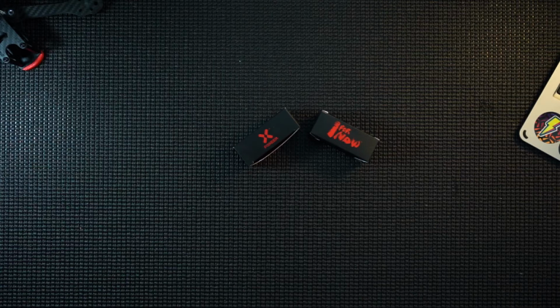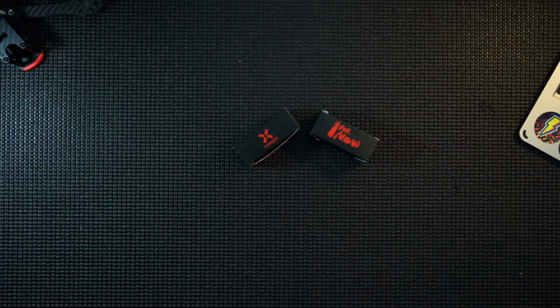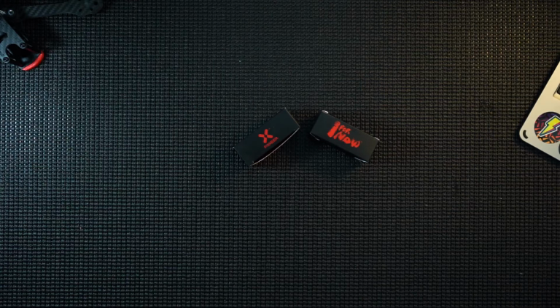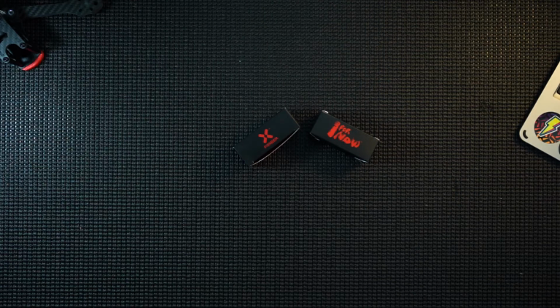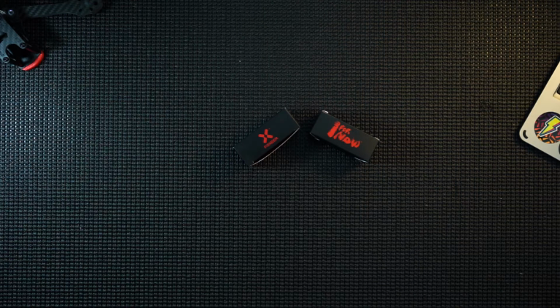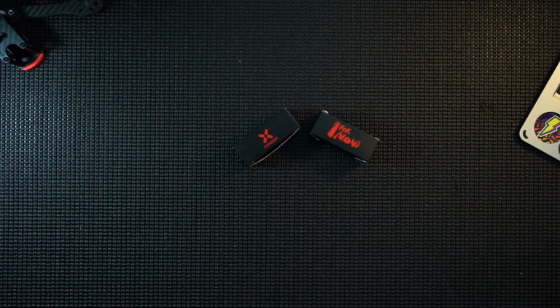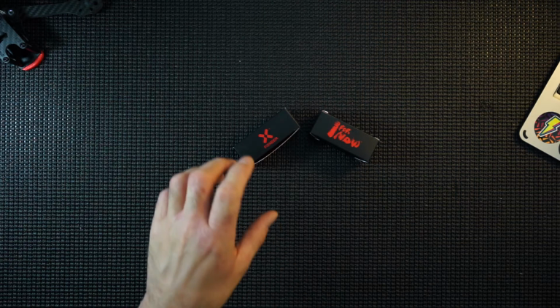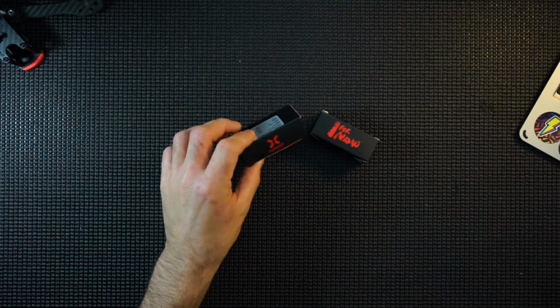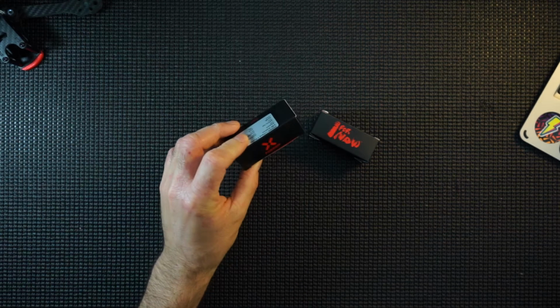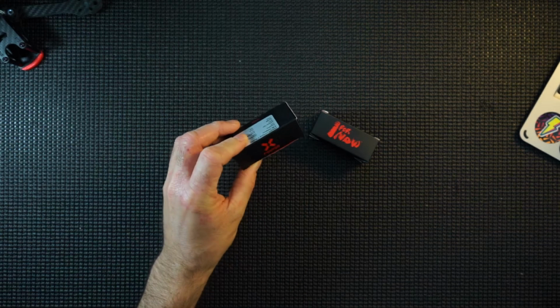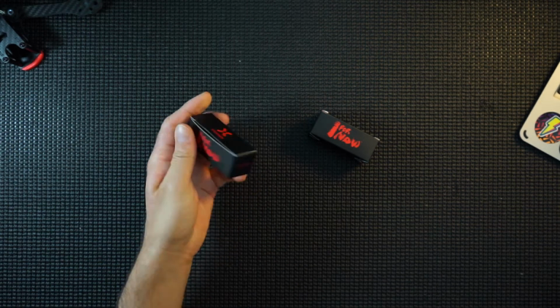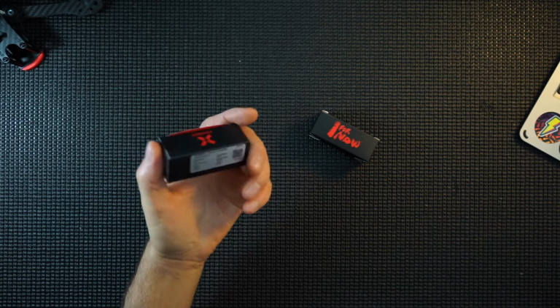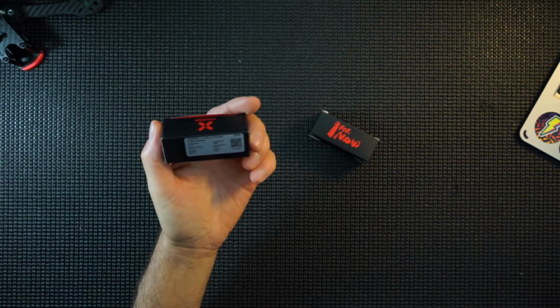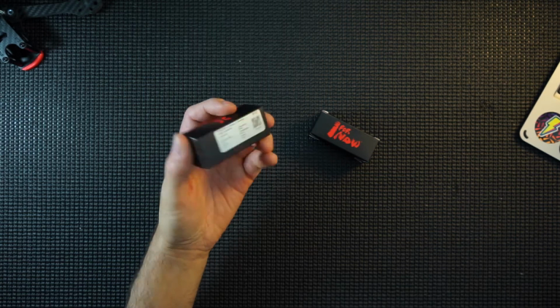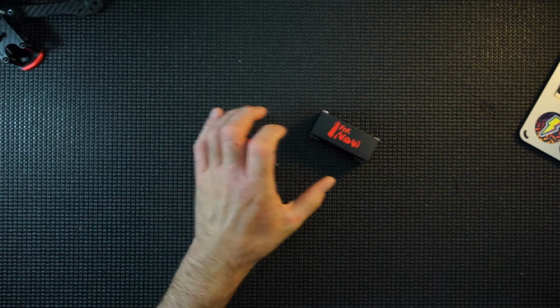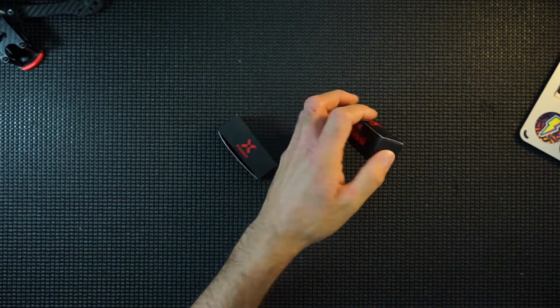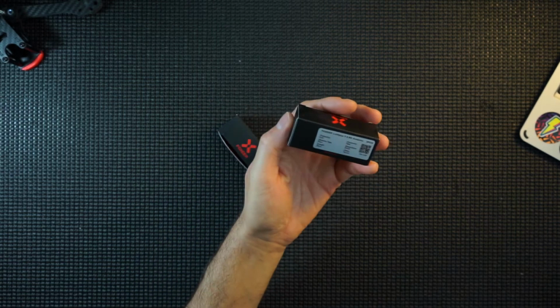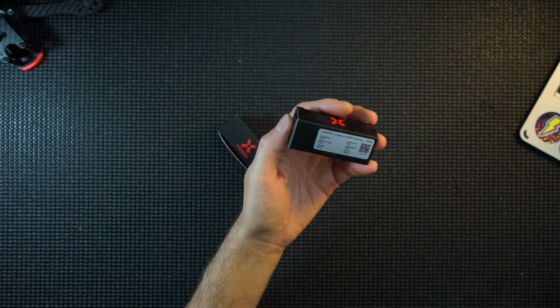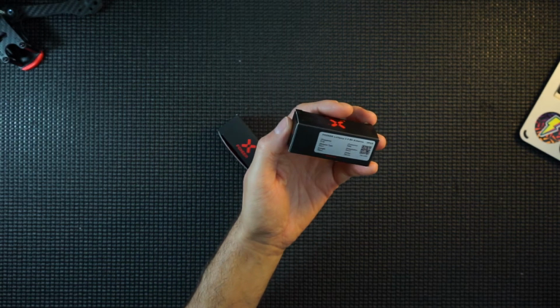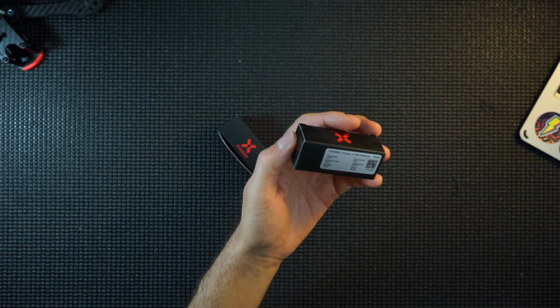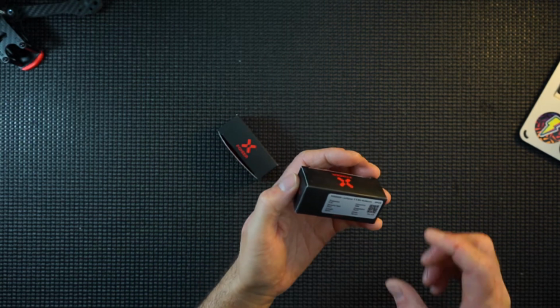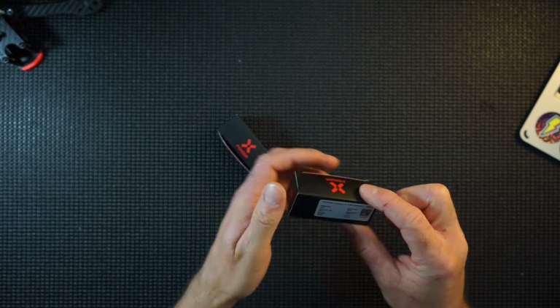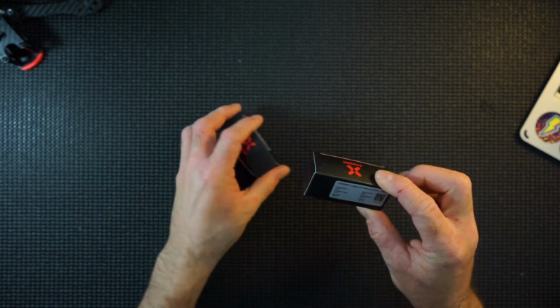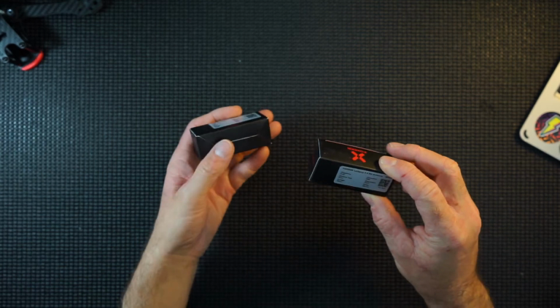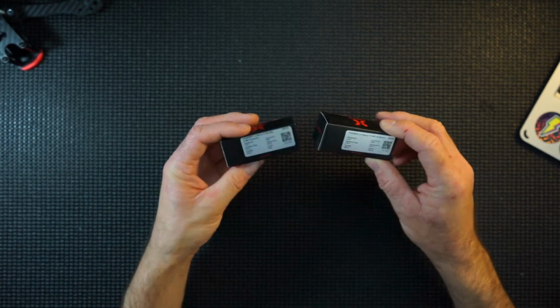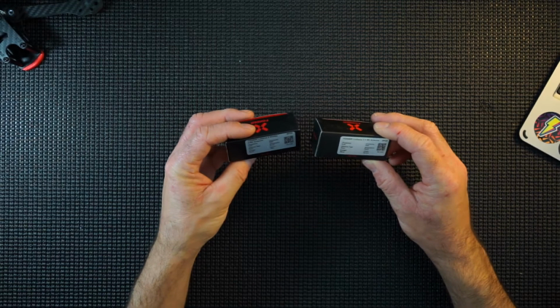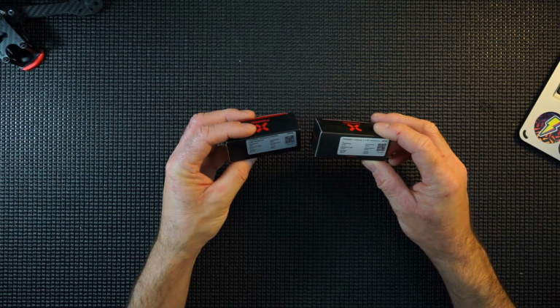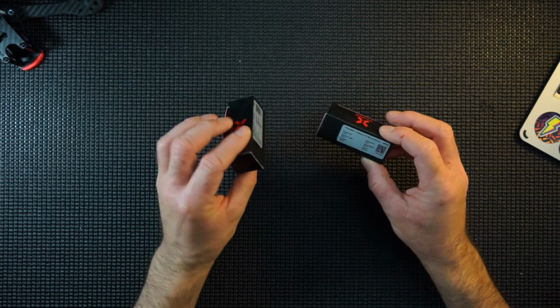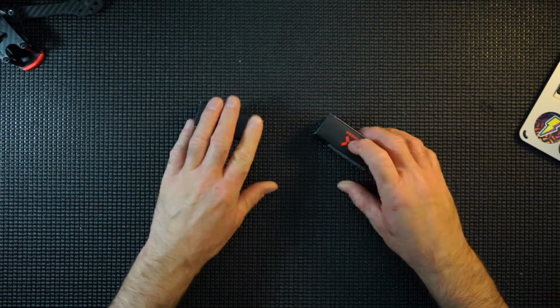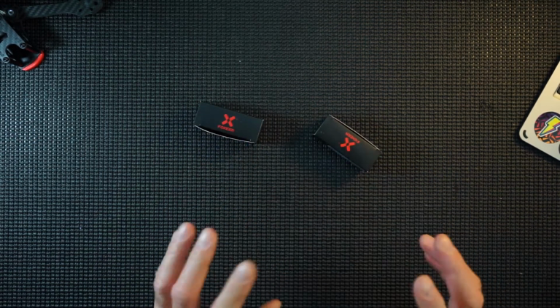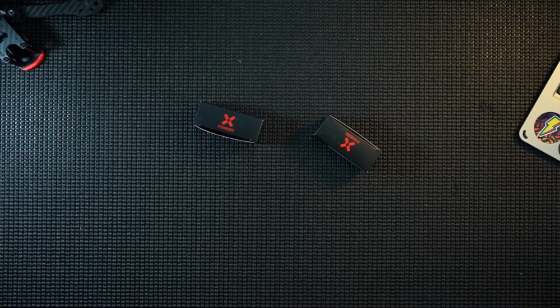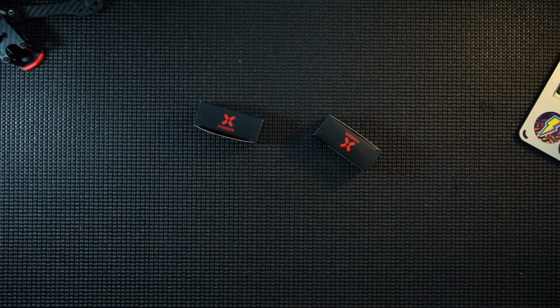Hi guys, what I've got here is two antennas from Foxy Air. I've got the Stubbies and I've got the Lollipops. Both version 3s and they're 5.8 GHz. Let's get these unboxed and have a look.